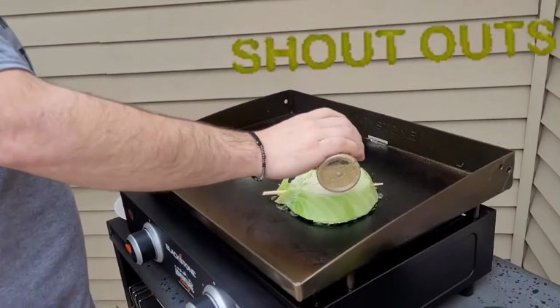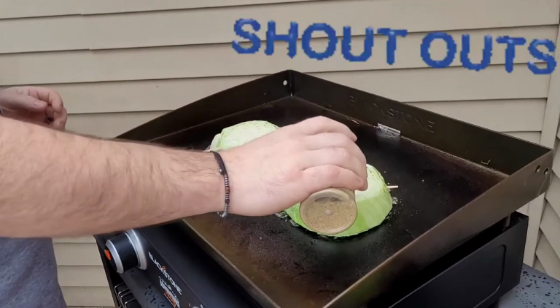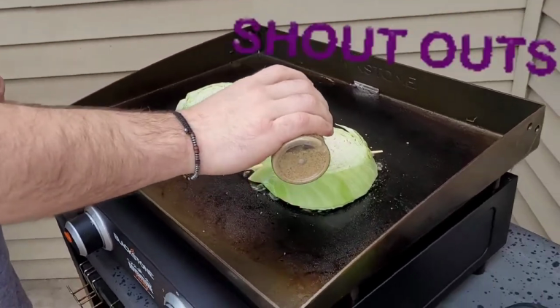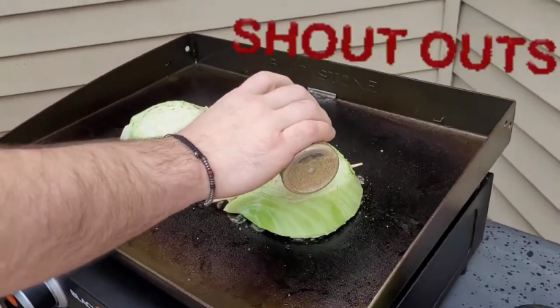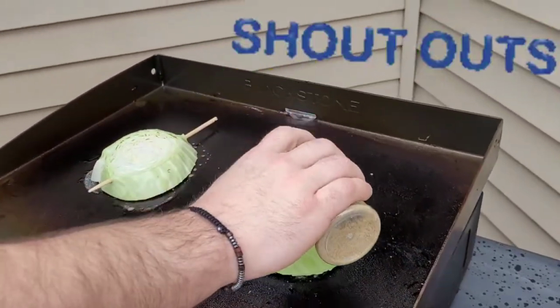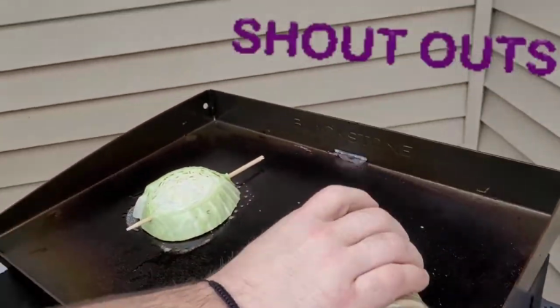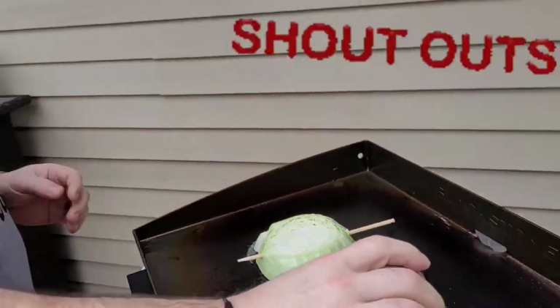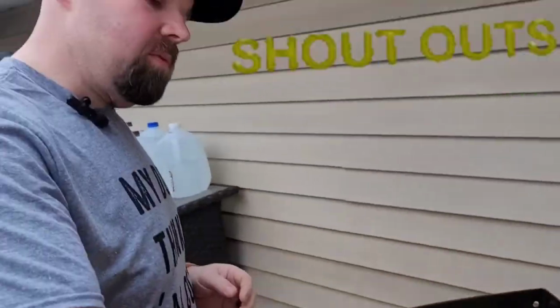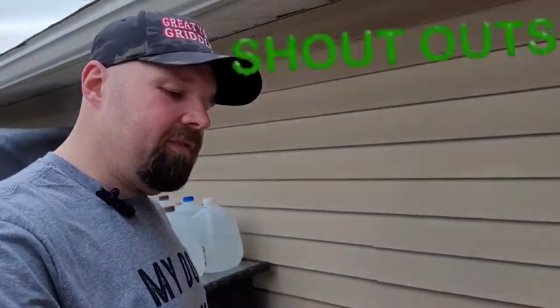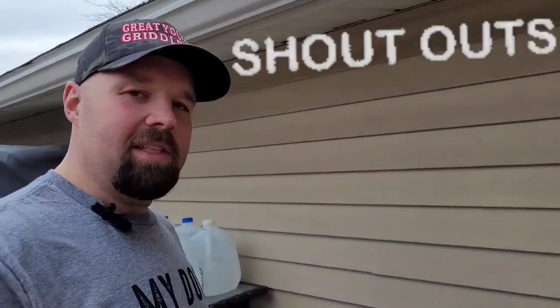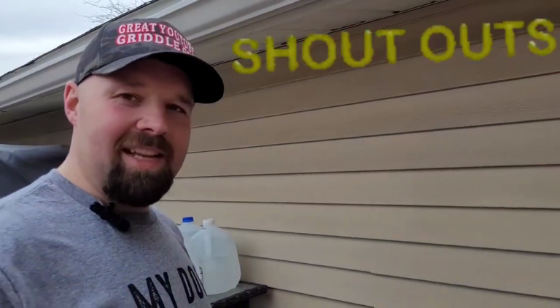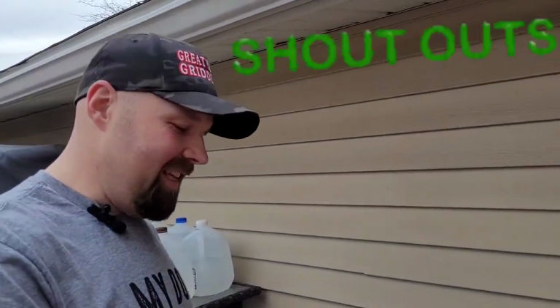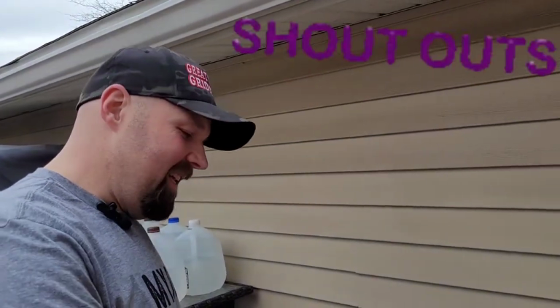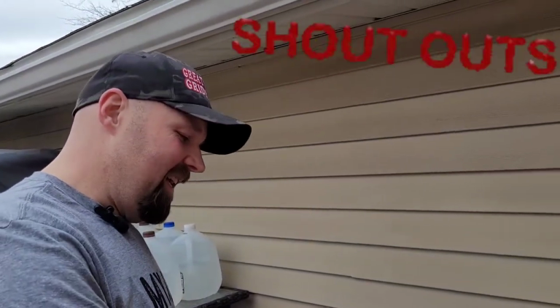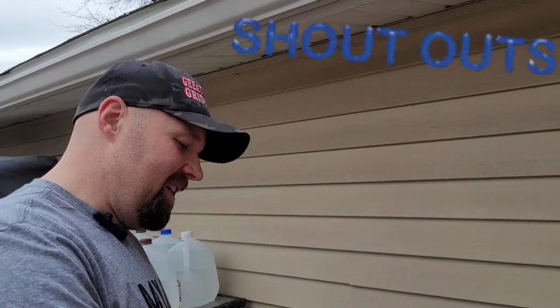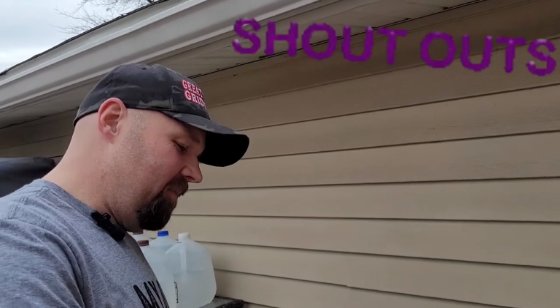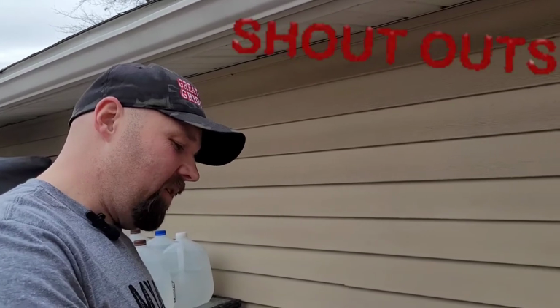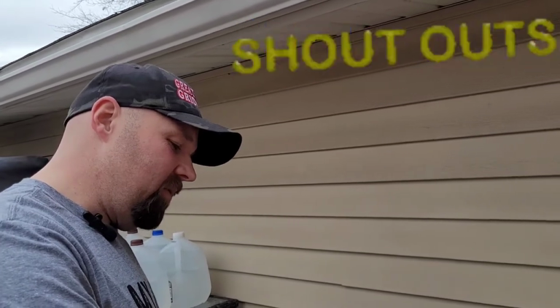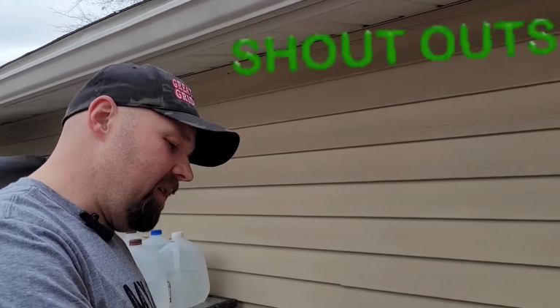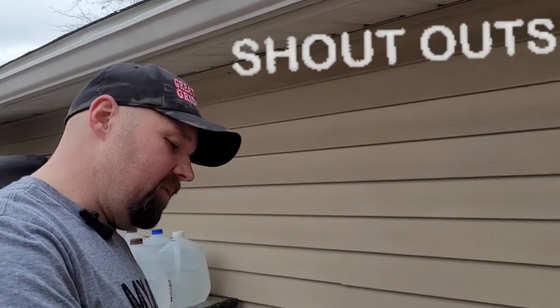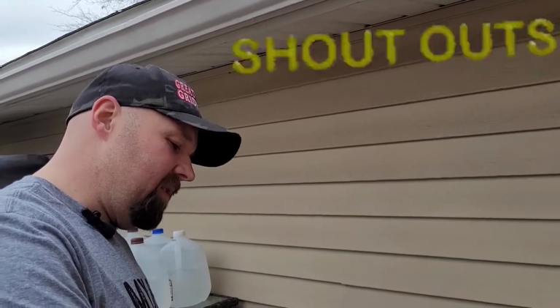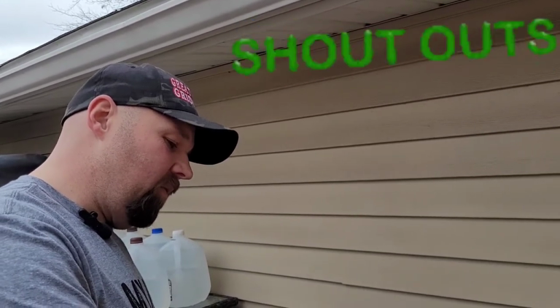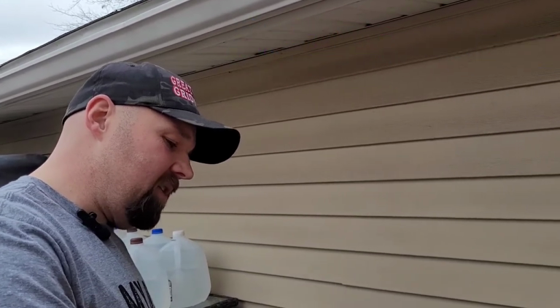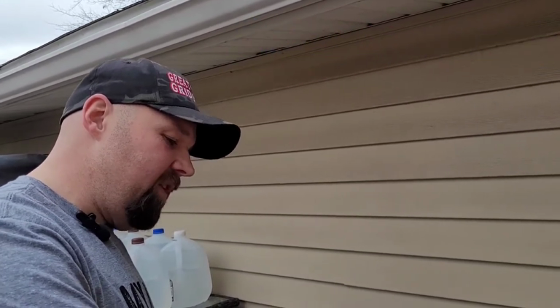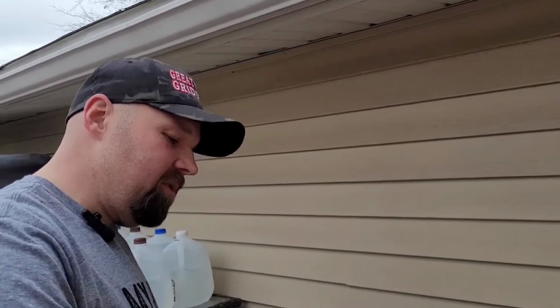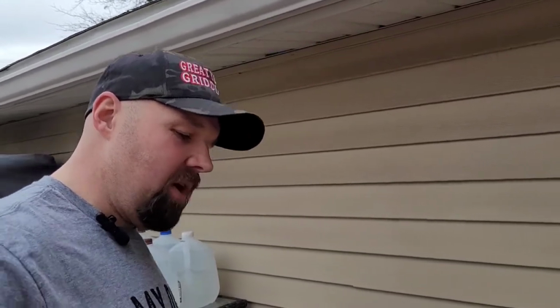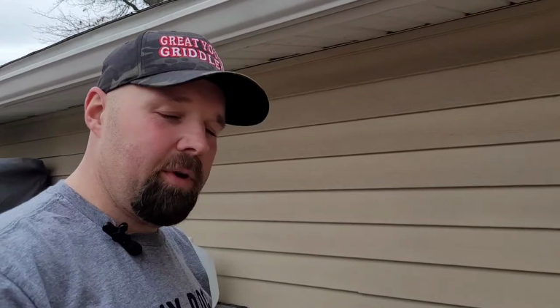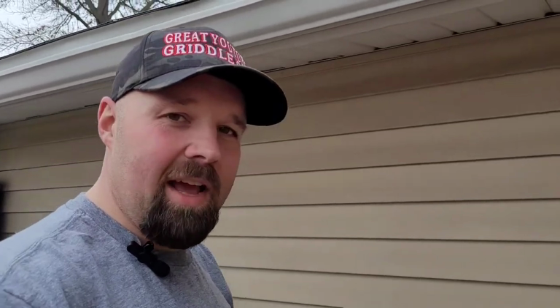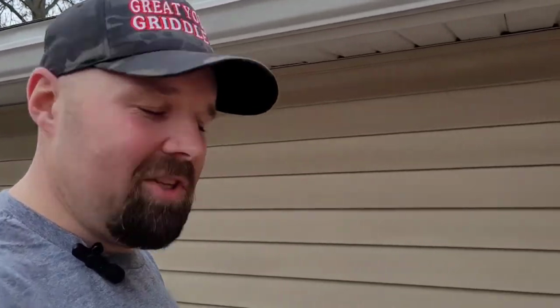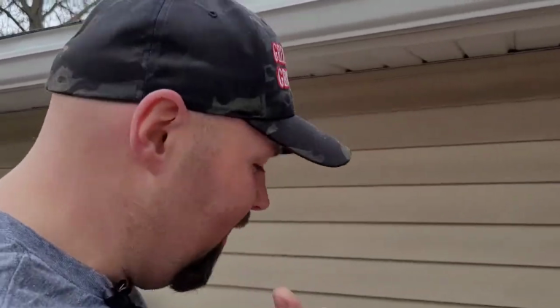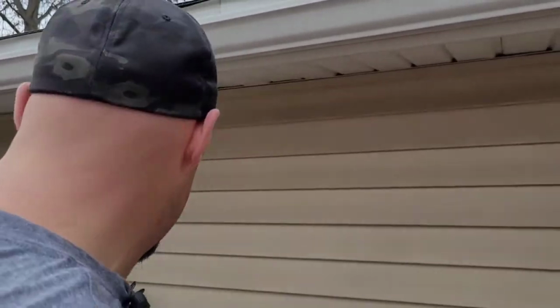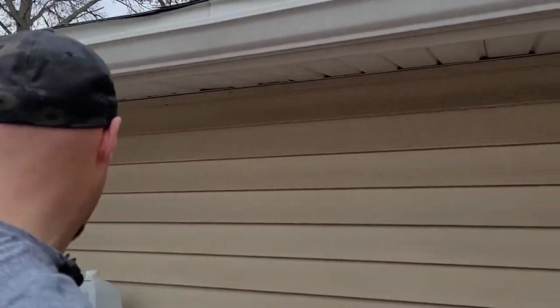The shoutout goes to my buddy Jim's wife Cindy. Miss working with old Jim — I know him and Cindy both watch these videos, so we appreciate having them on the channel and being good supporters. Thank you guys for watching, keep it up.